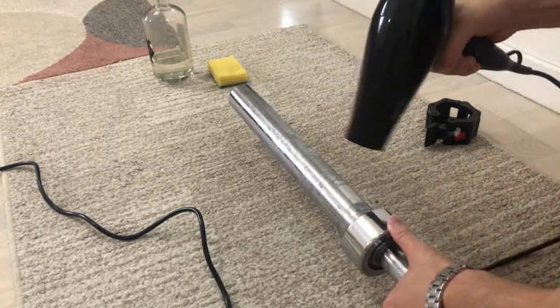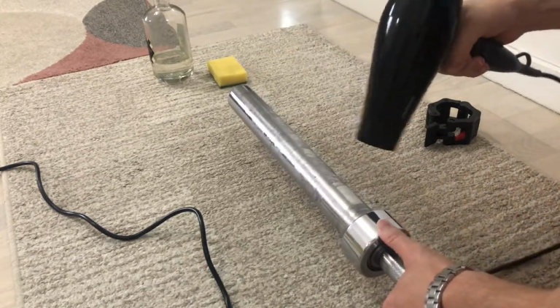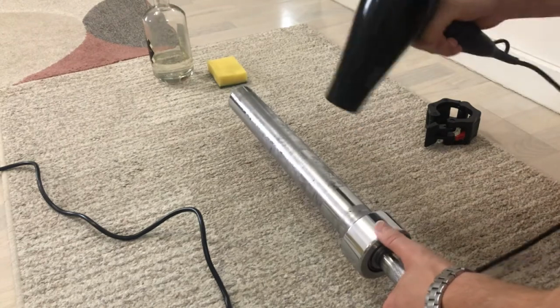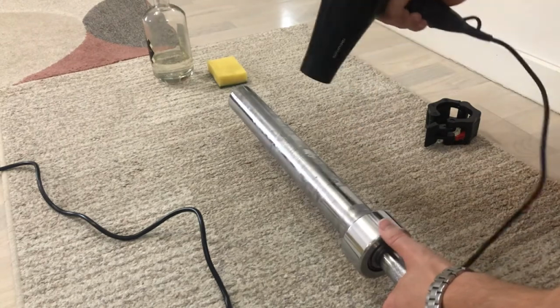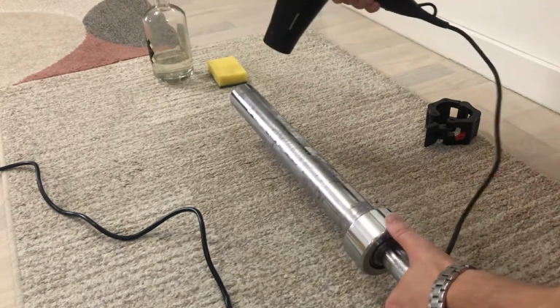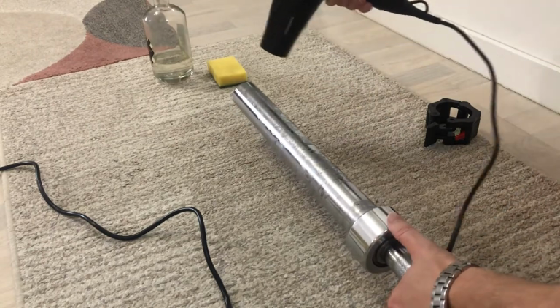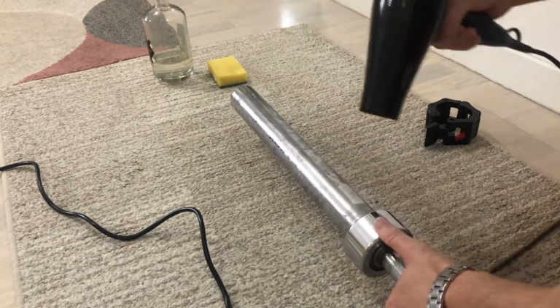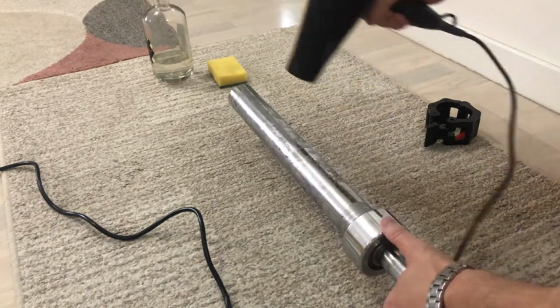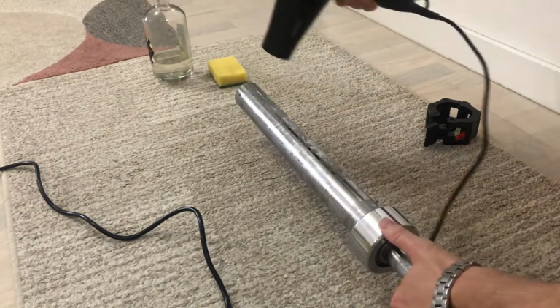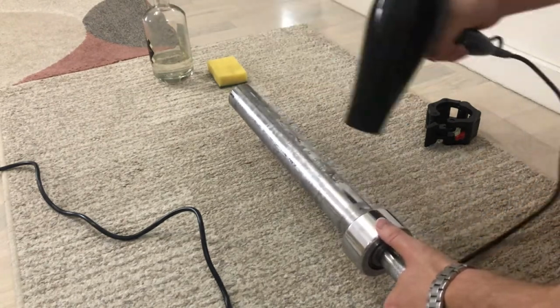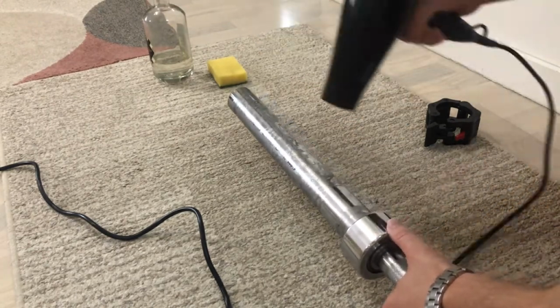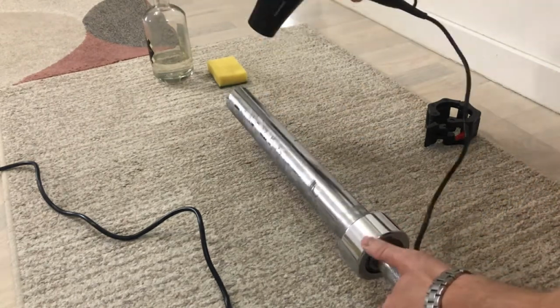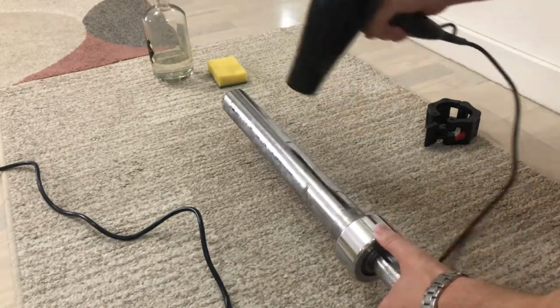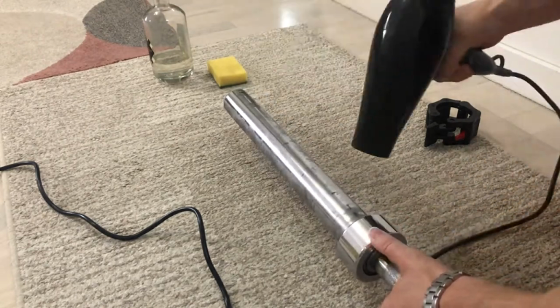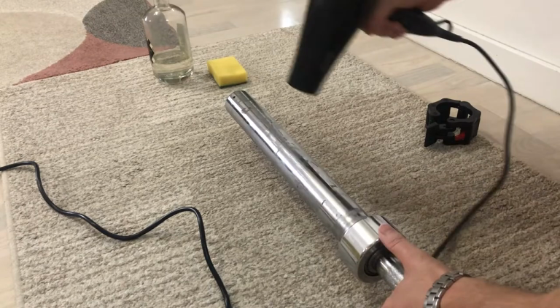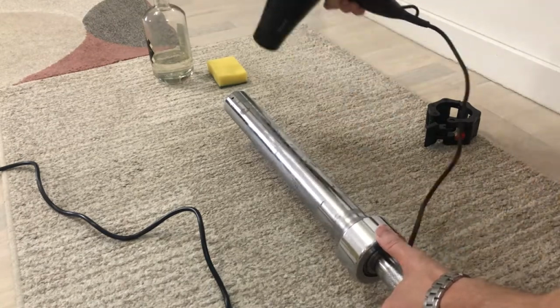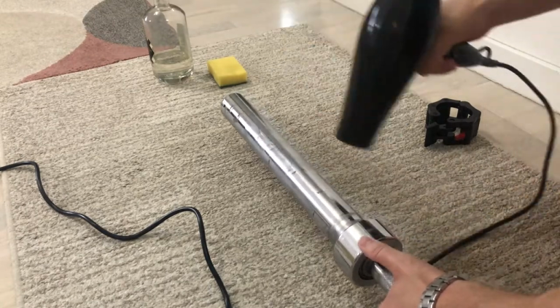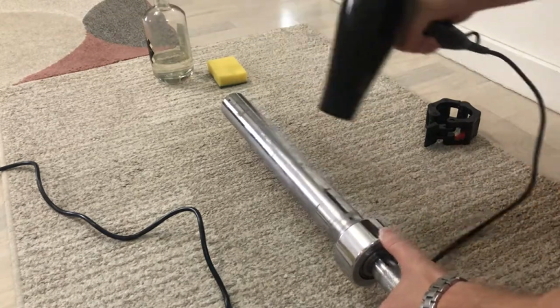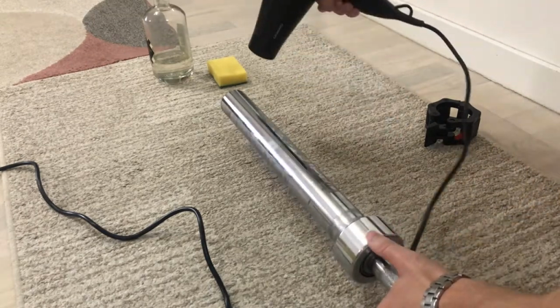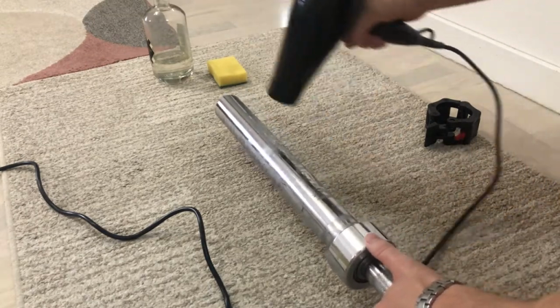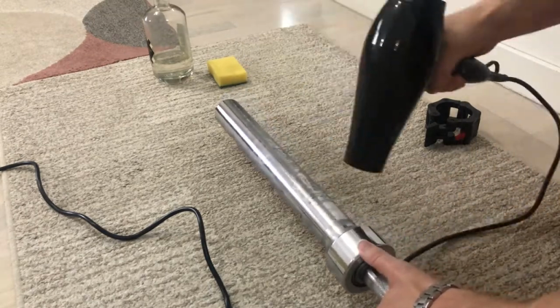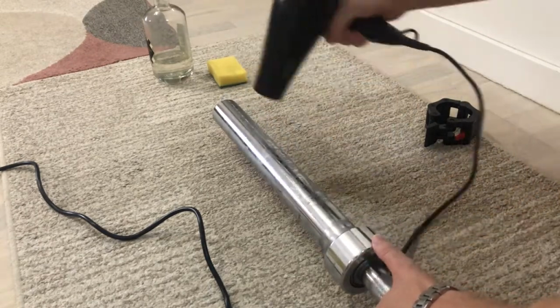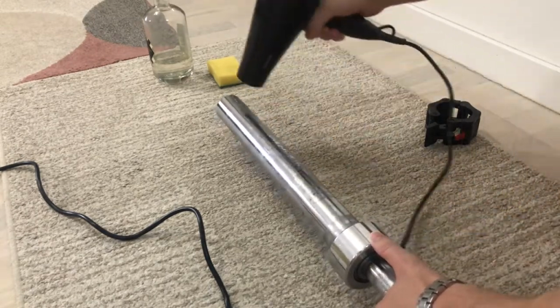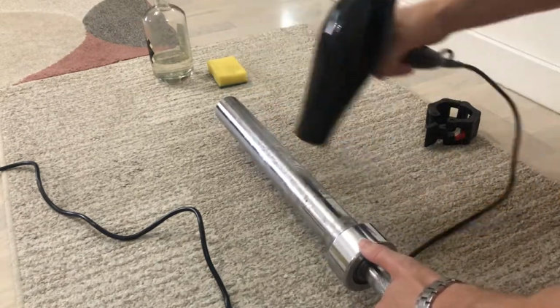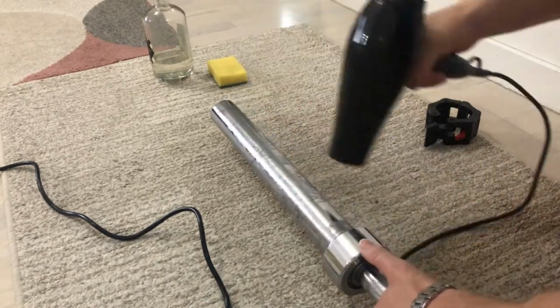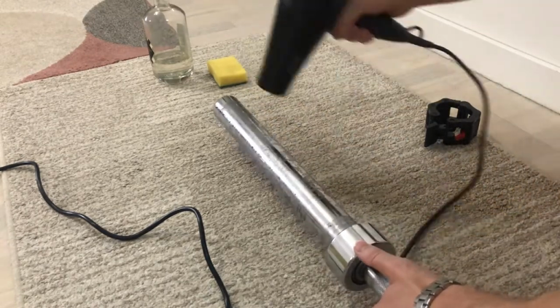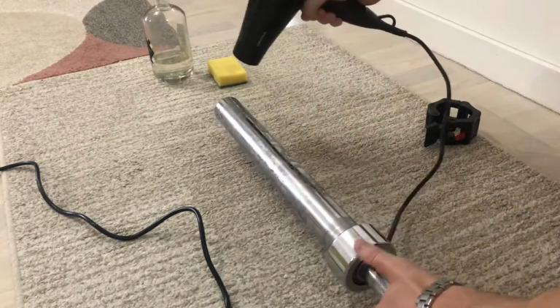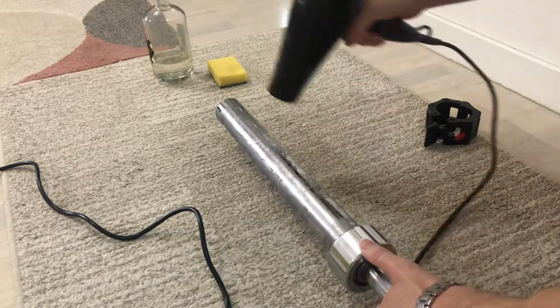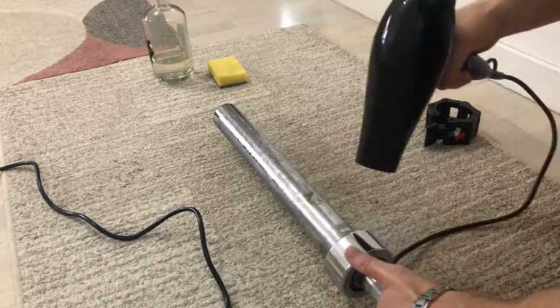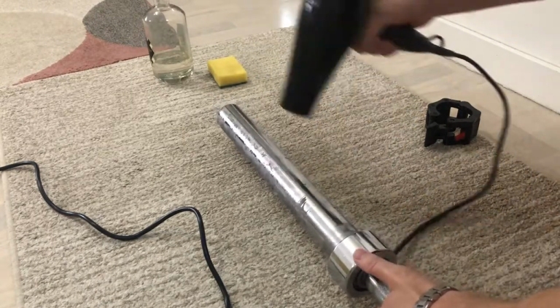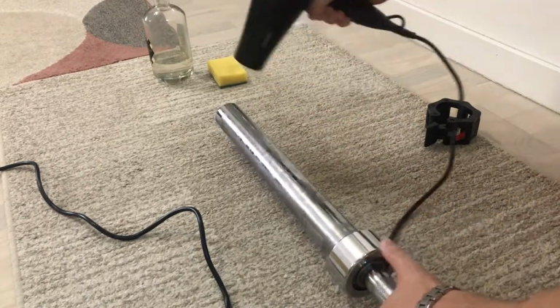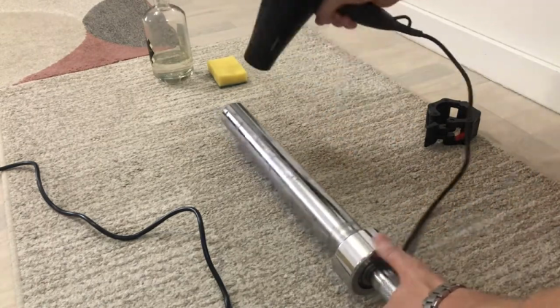What we are using here now is a simple hairdryer where we are trying to heat the old glue so it will be easier to remove later. Just heat the glue as much as possible before removing it.